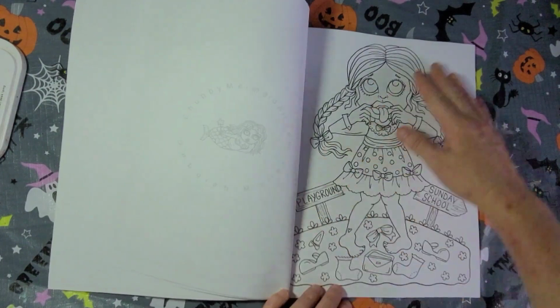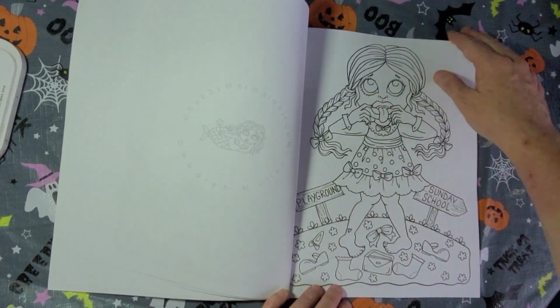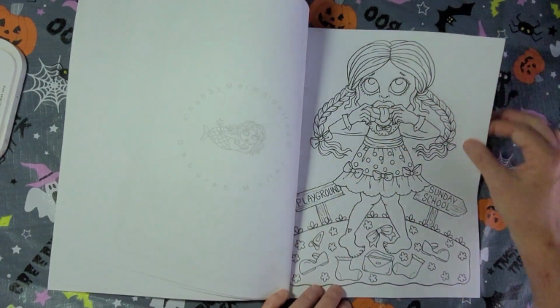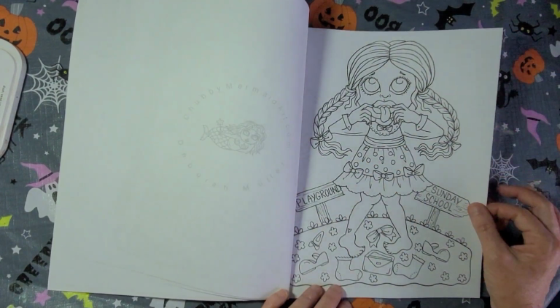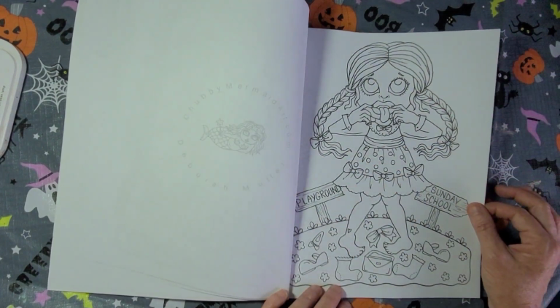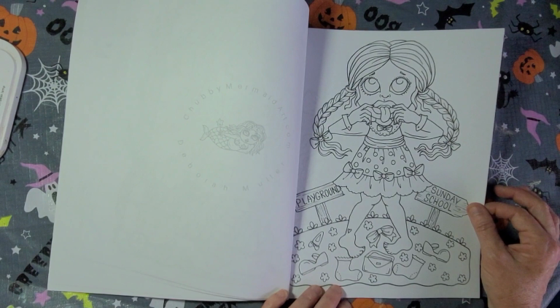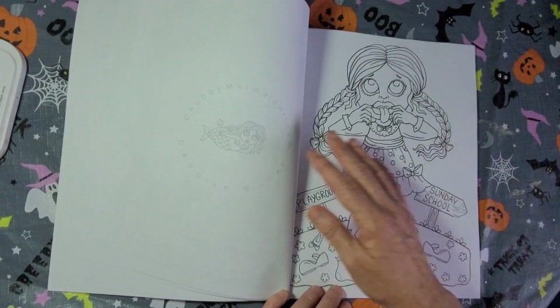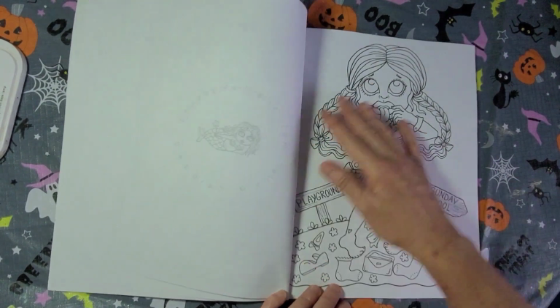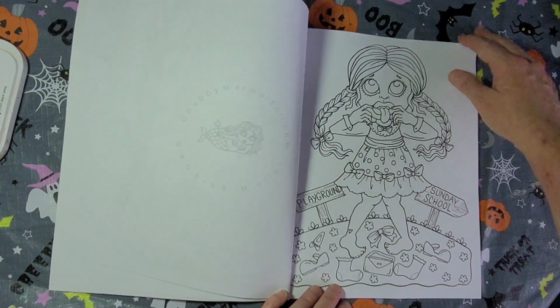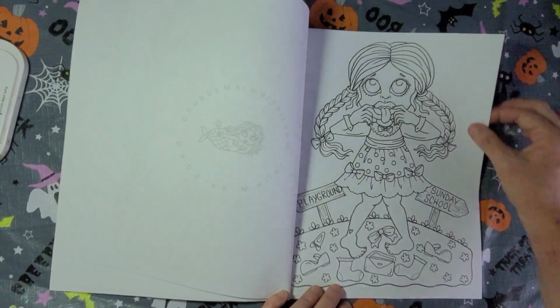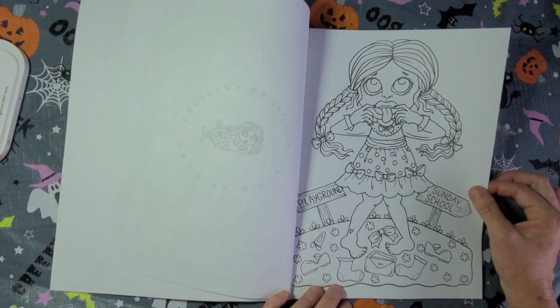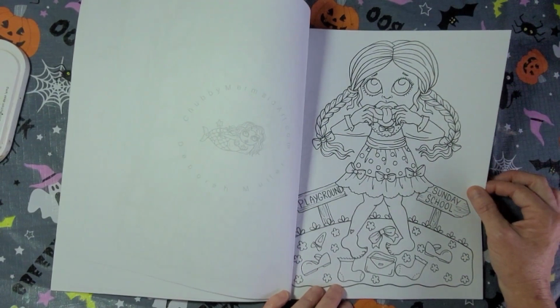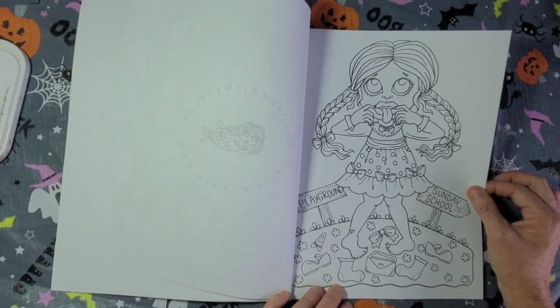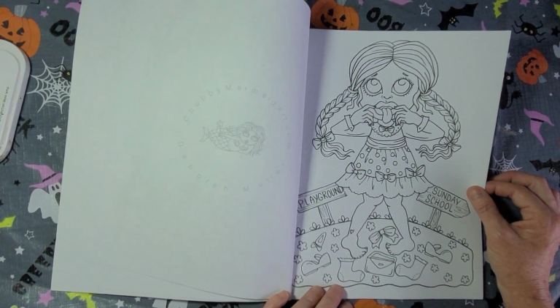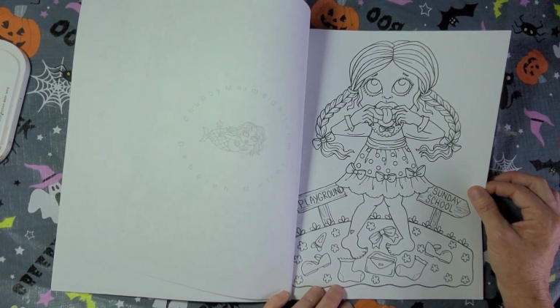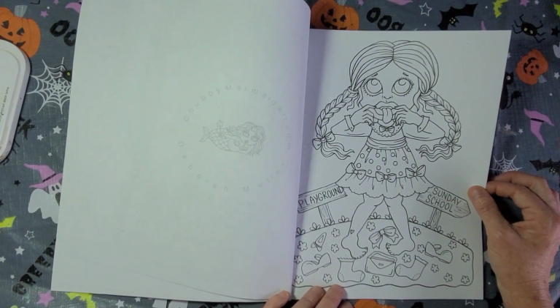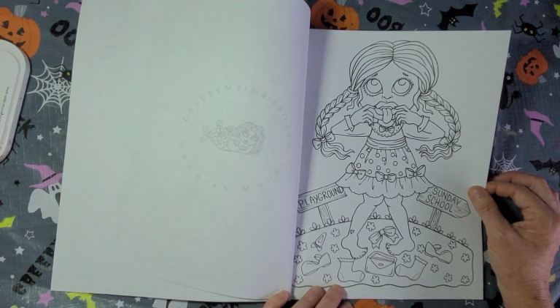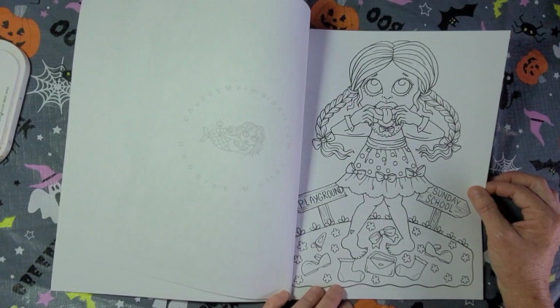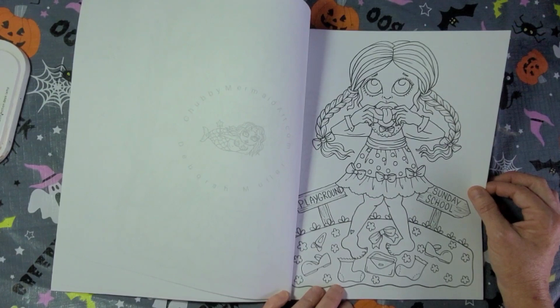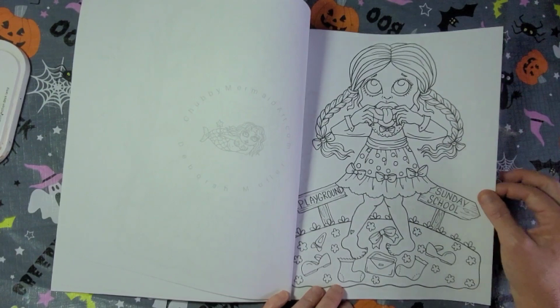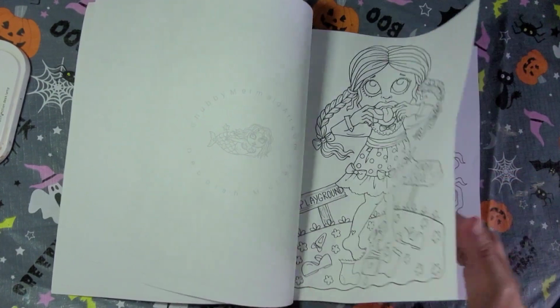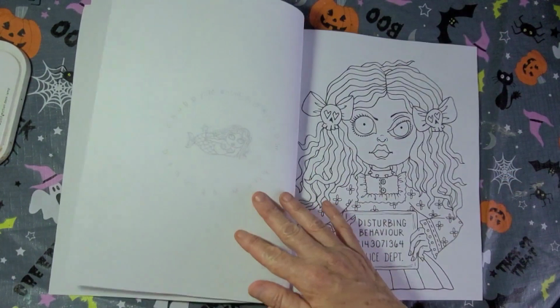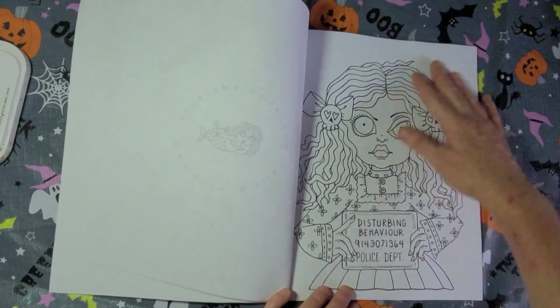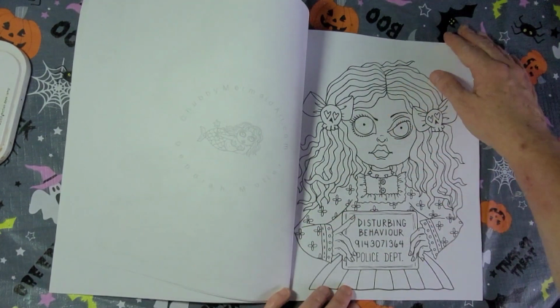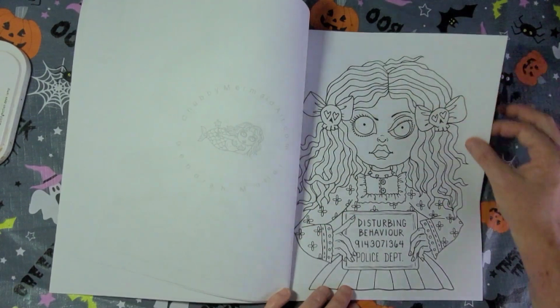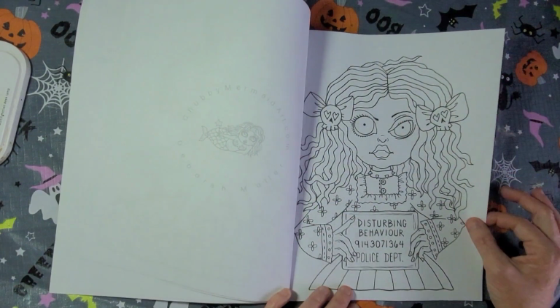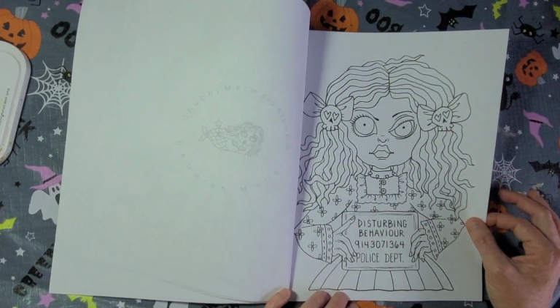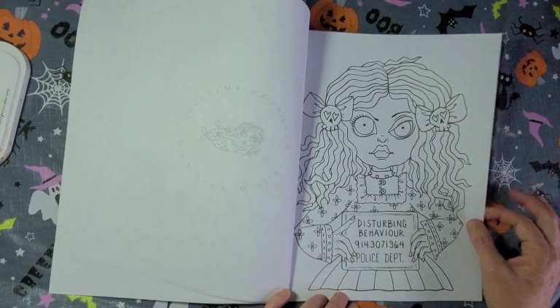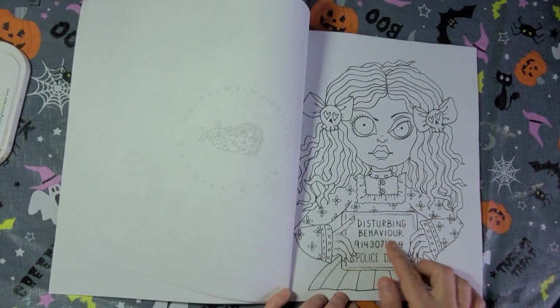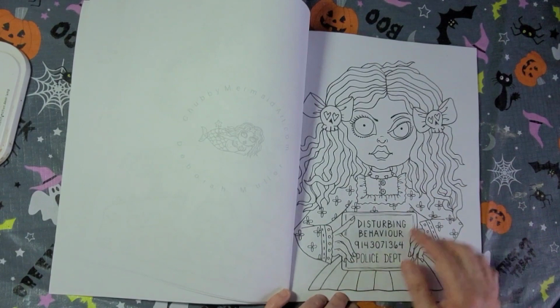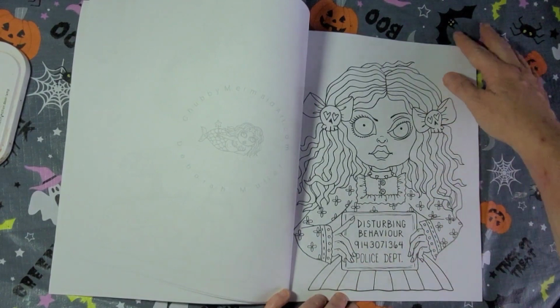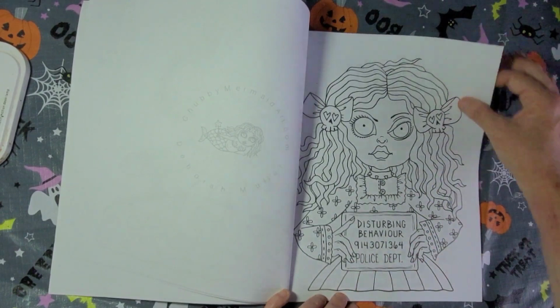At least the whole book's not messed up — it's just those two pages, you know. Playground, Sunday school, disturbing behavior, and there's a number here for the police department.